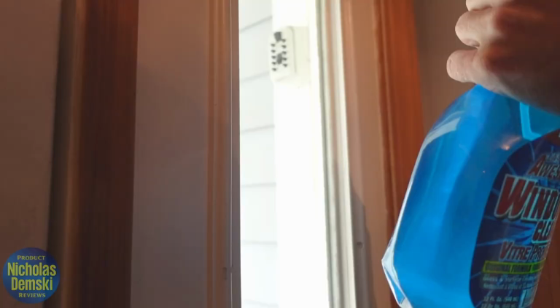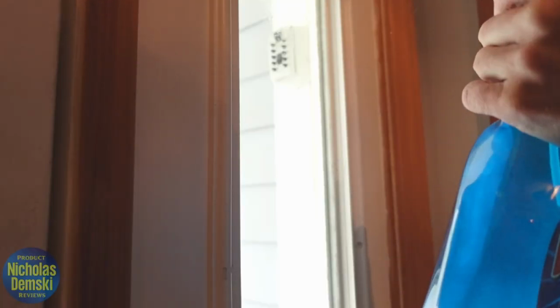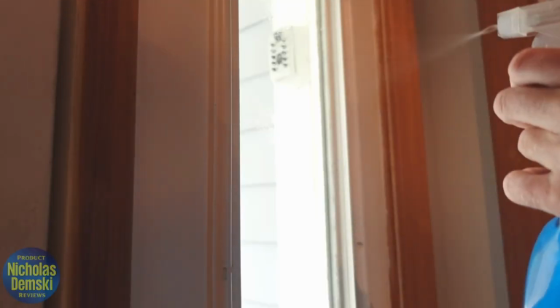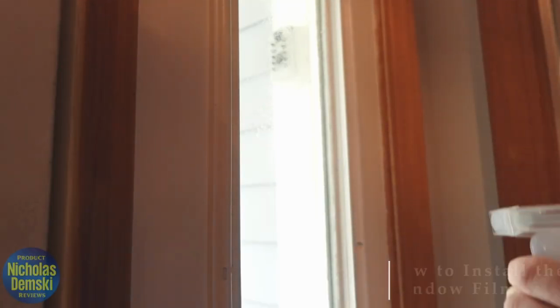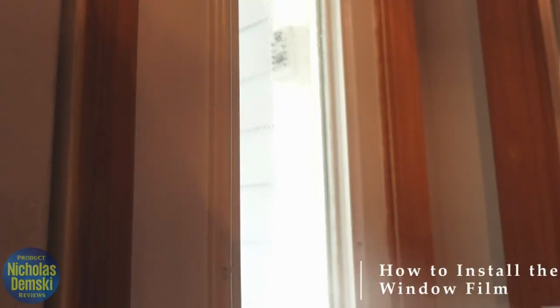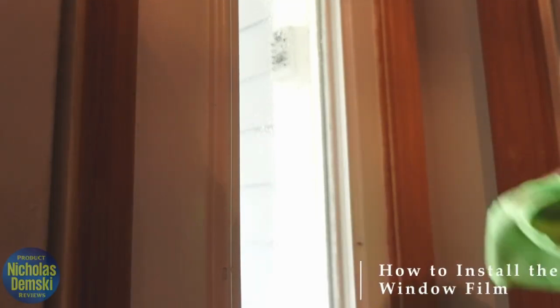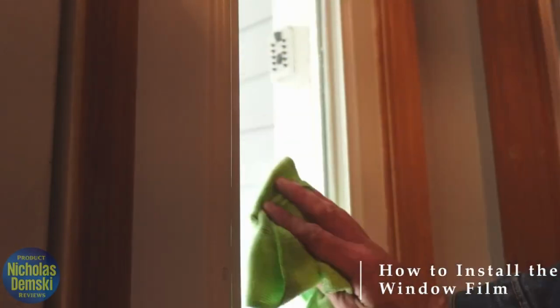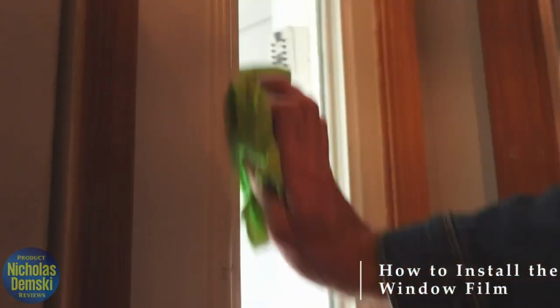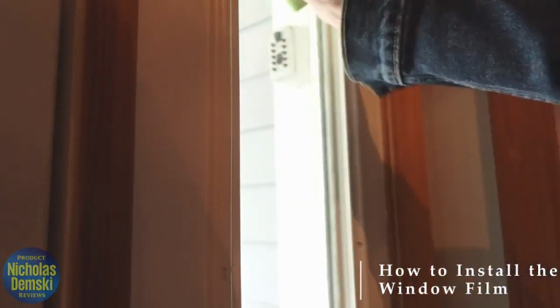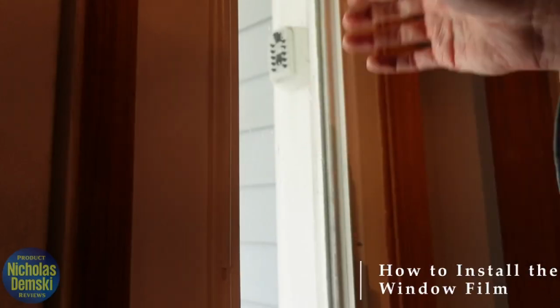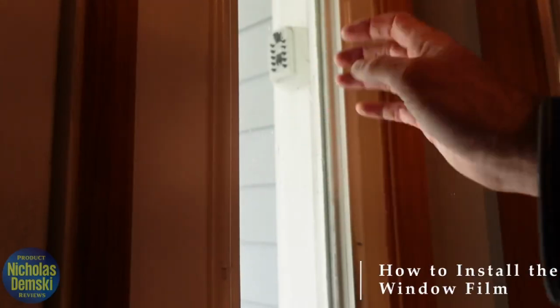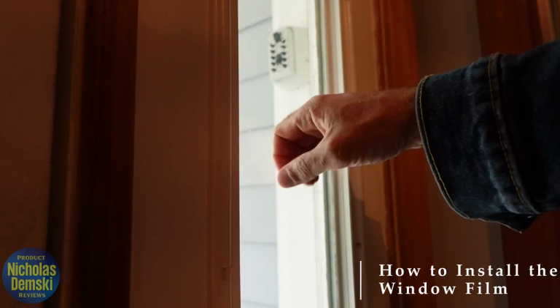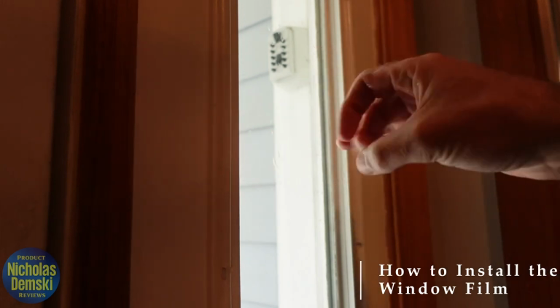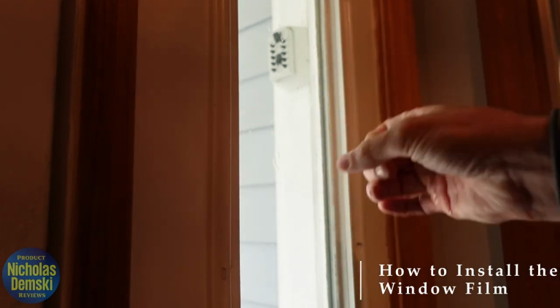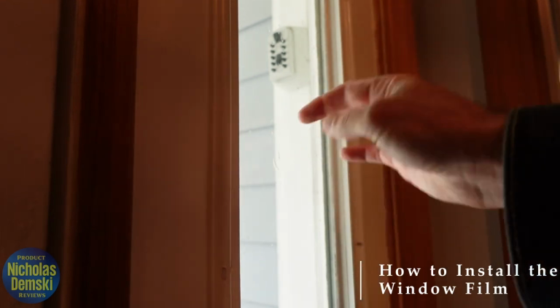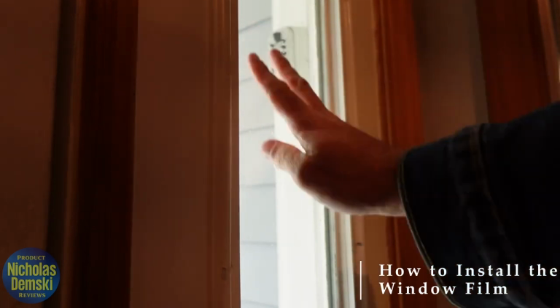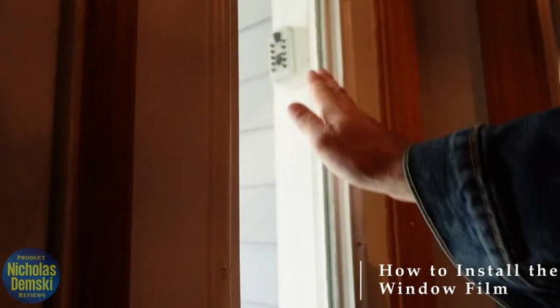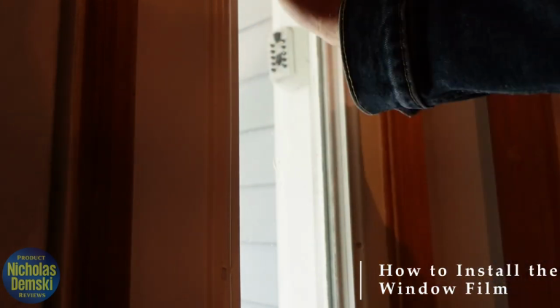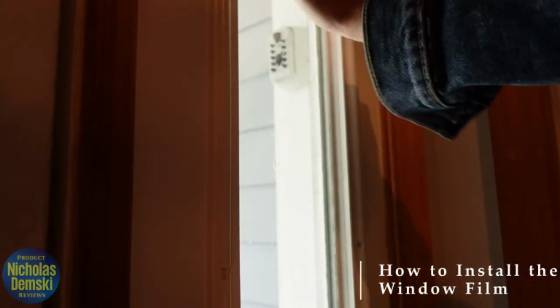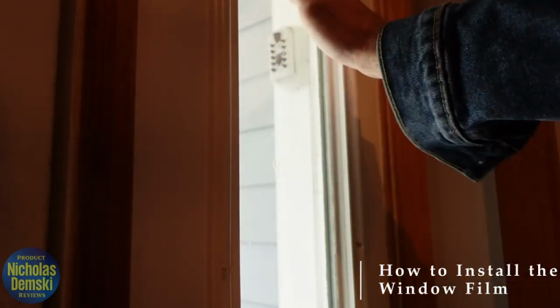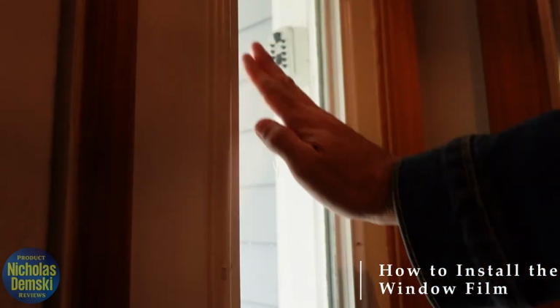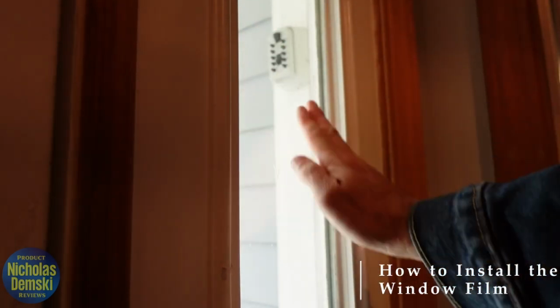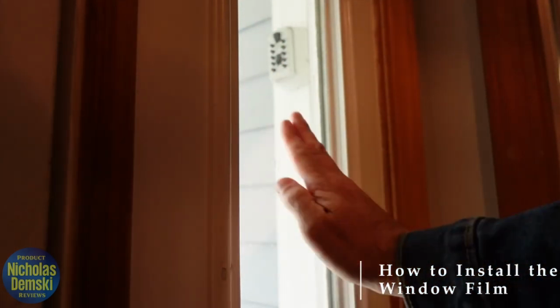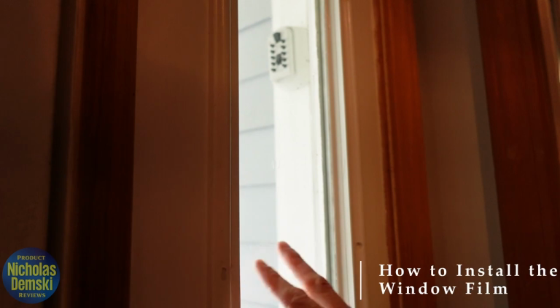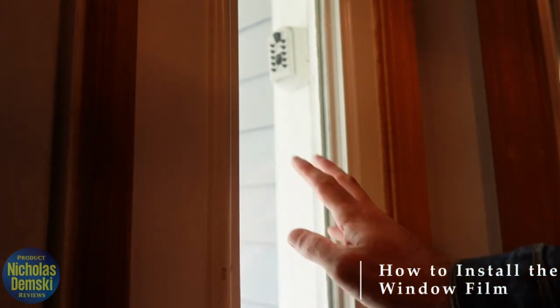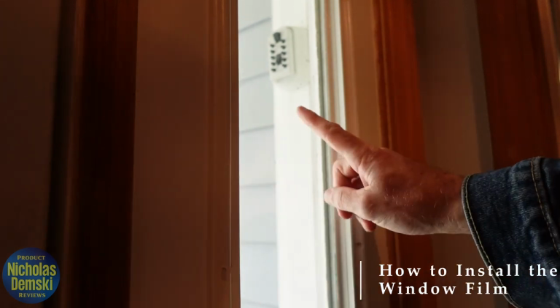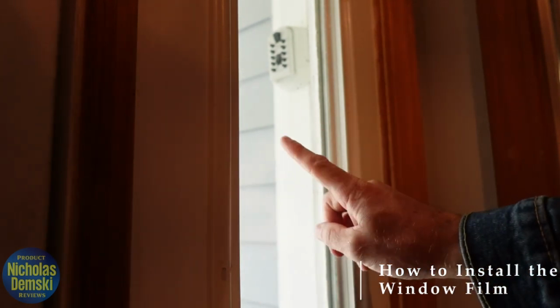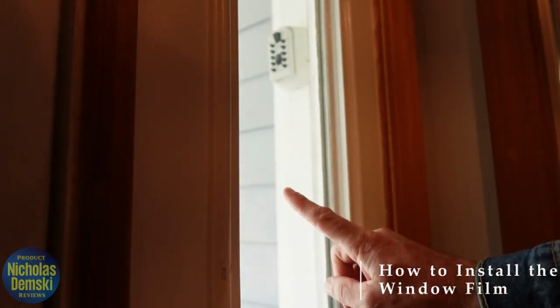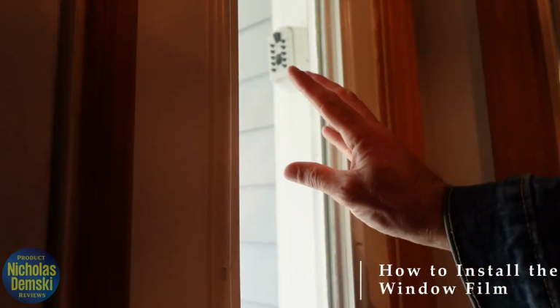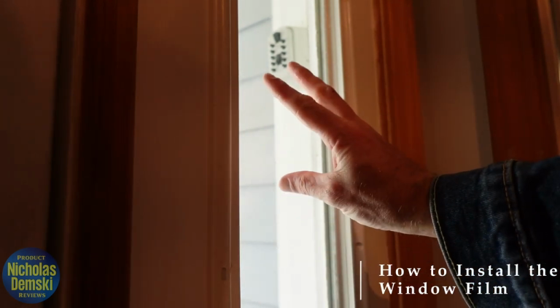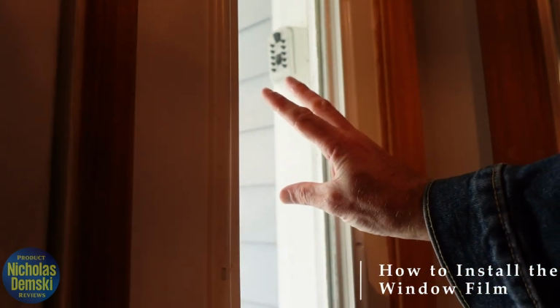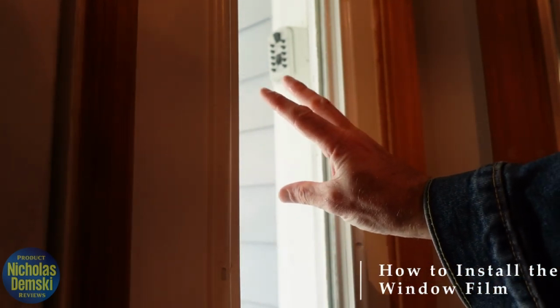You start by cleaning the glass. You do want to leave it a little damp, so I'm just flicking some water onto it here and then spreading it around since I don't have a spray bottle. That extra layer of water is going to help the film stick to it.